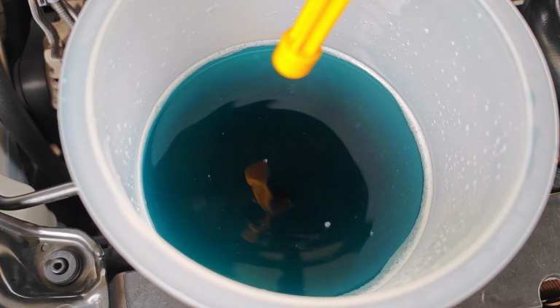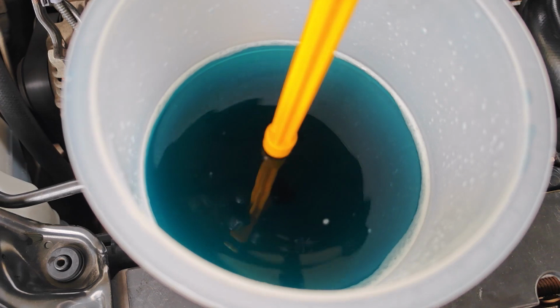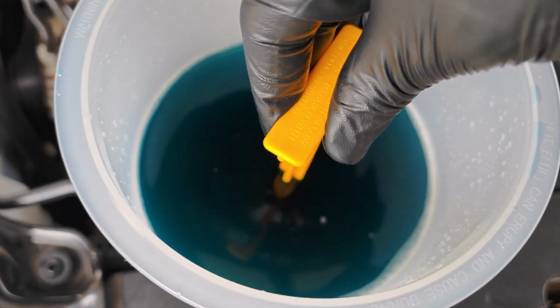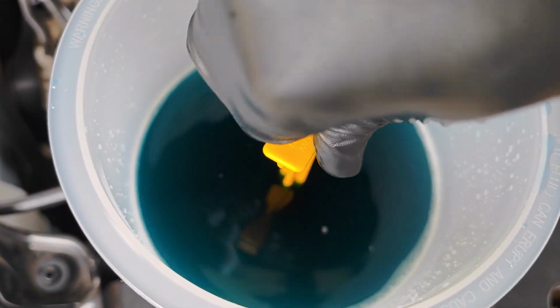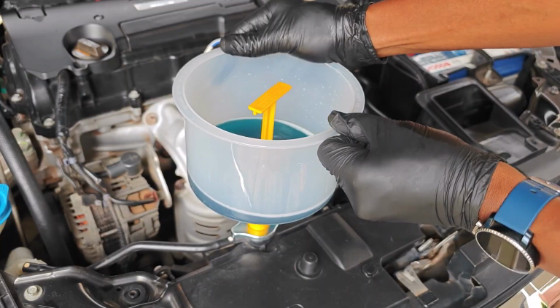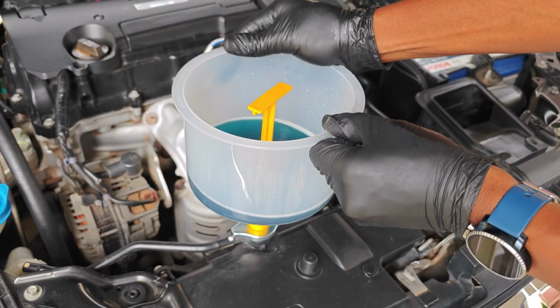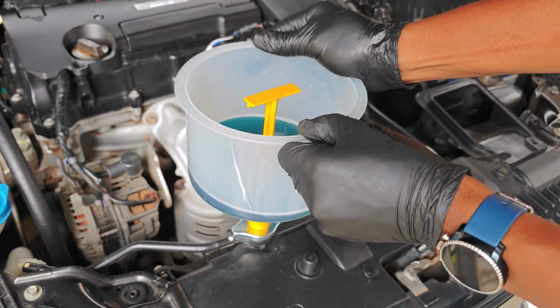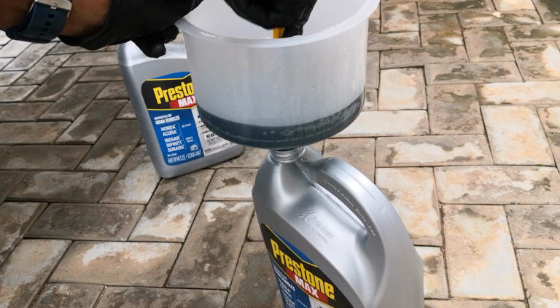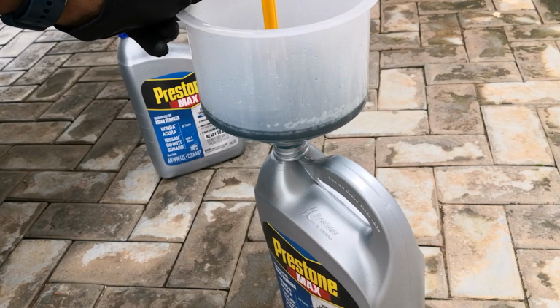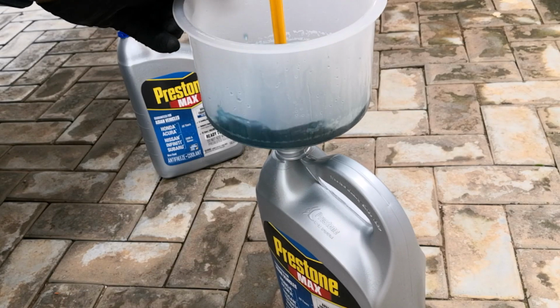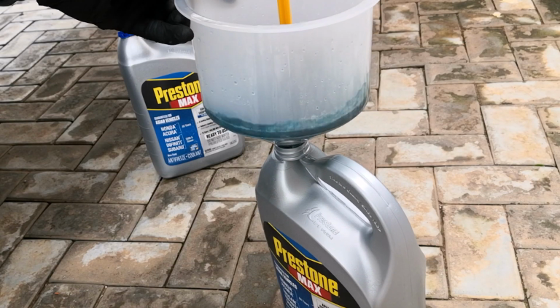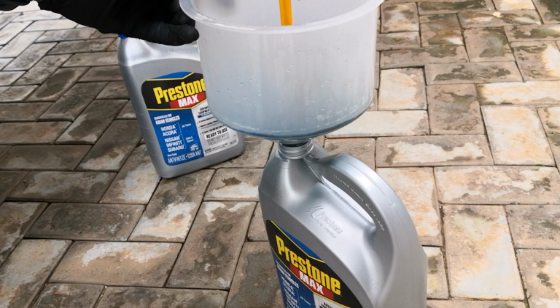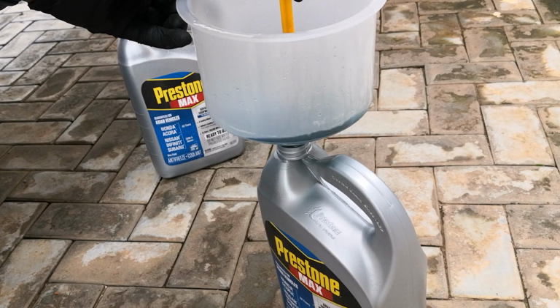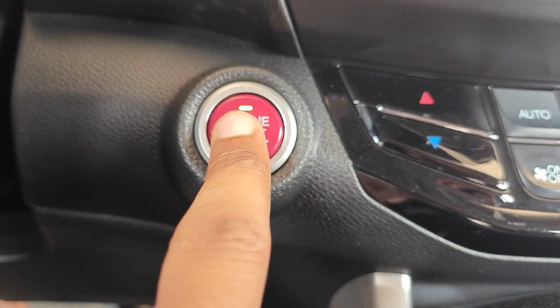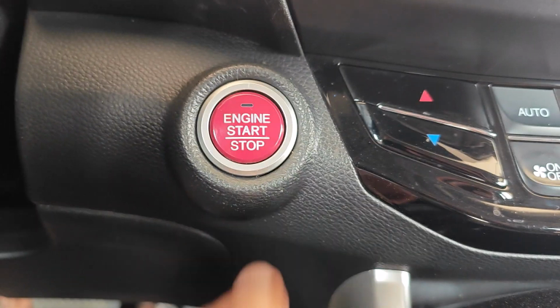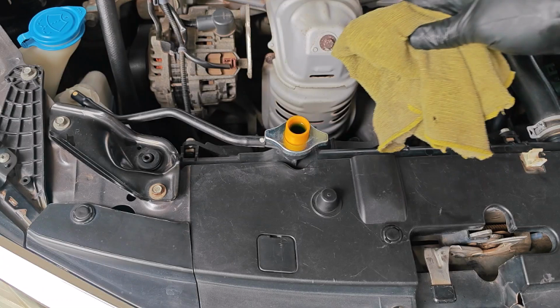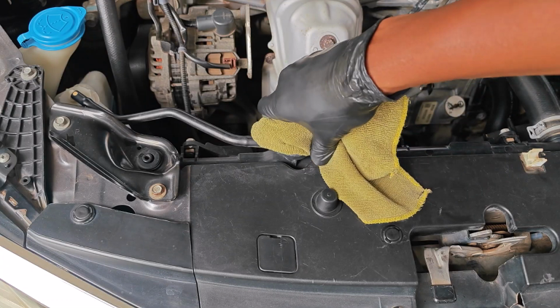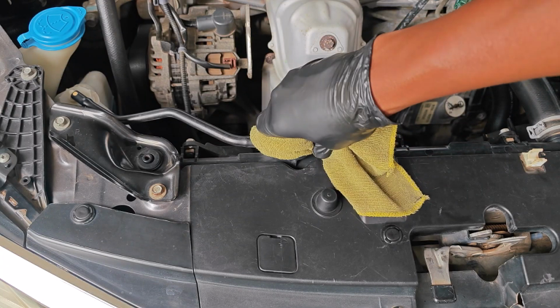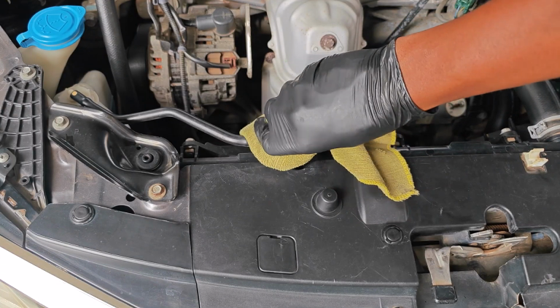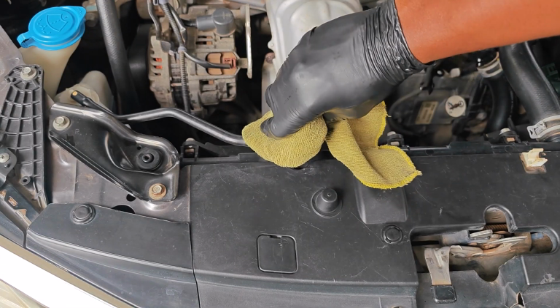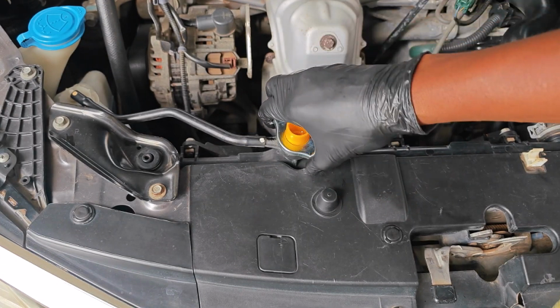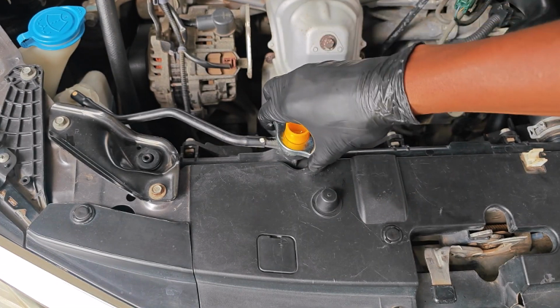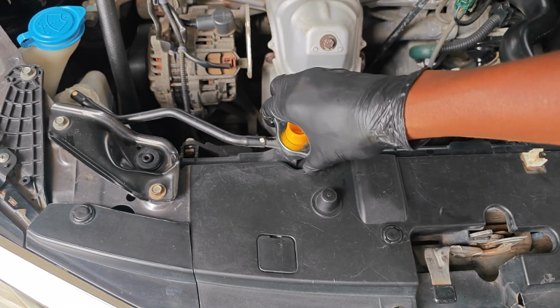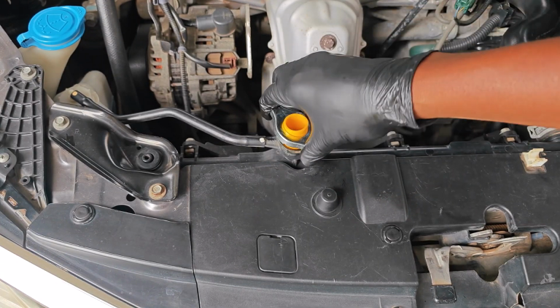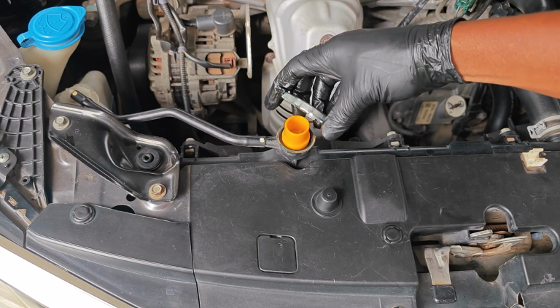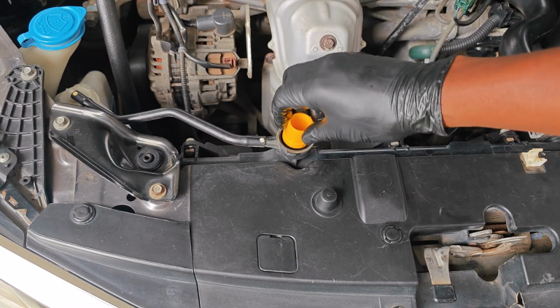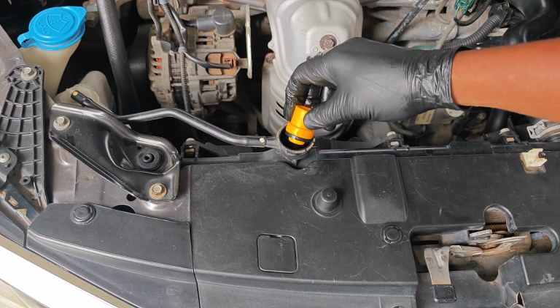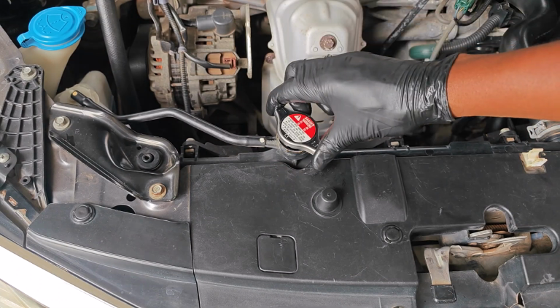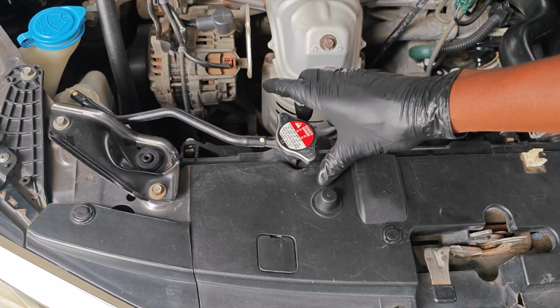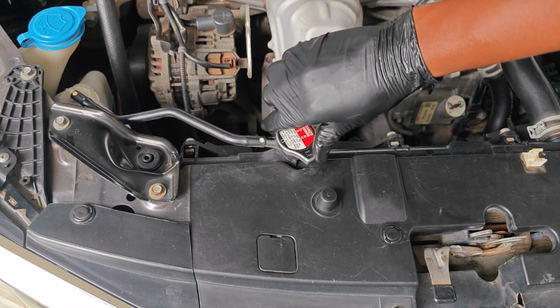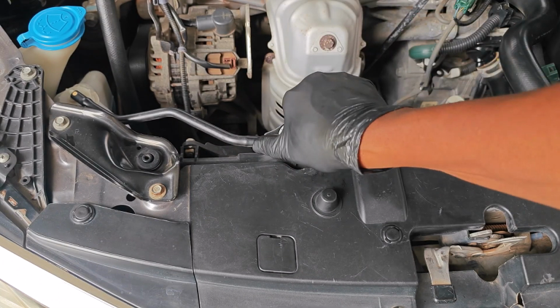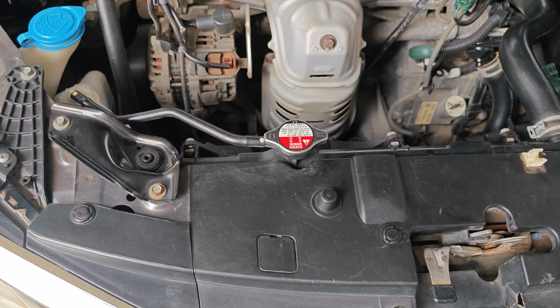At this point insert the stopper into the funnel and discharge what's left back into your coolant container. You can then shut the car off. I'm using a cloth because of the heat to remove the adapter cap, and afterwards I reinstall the radiator cap.